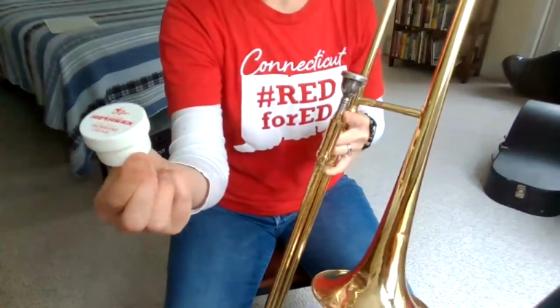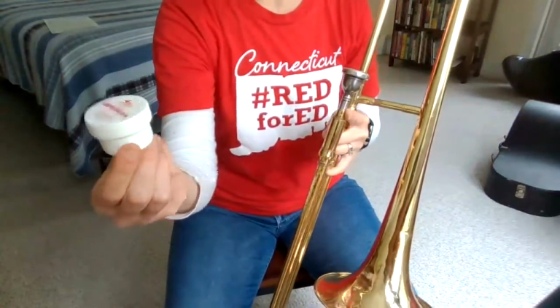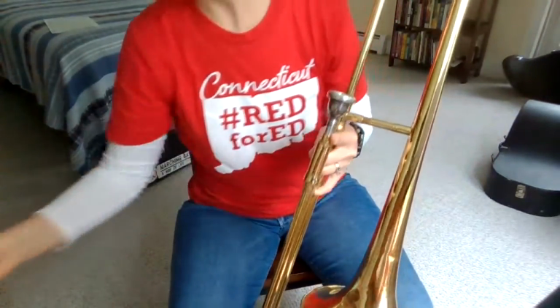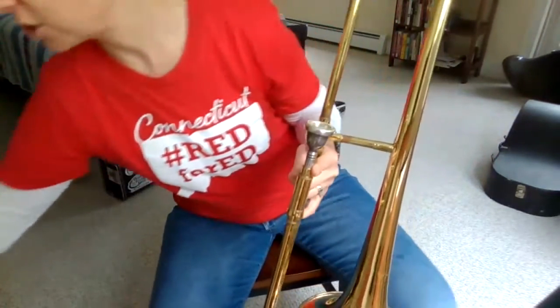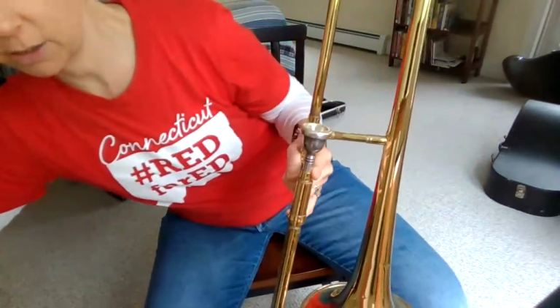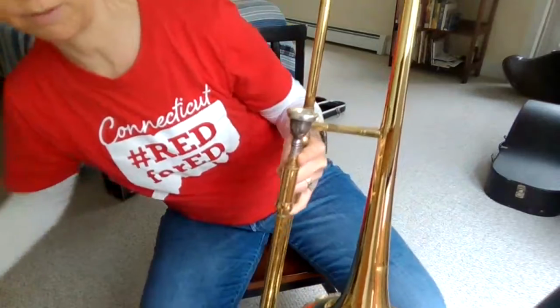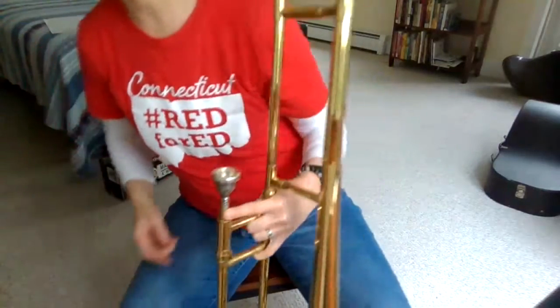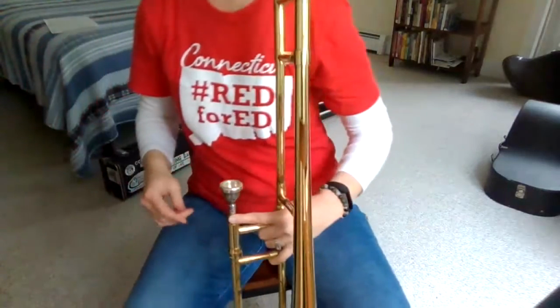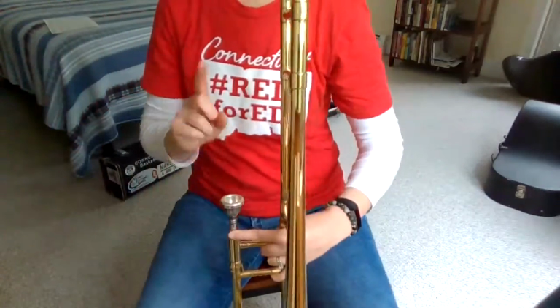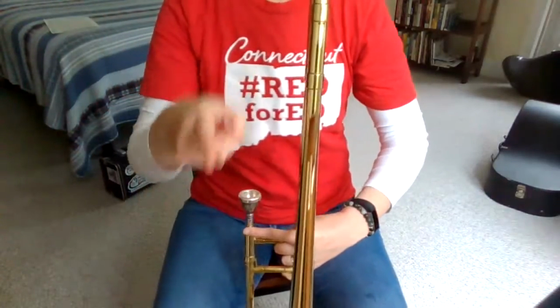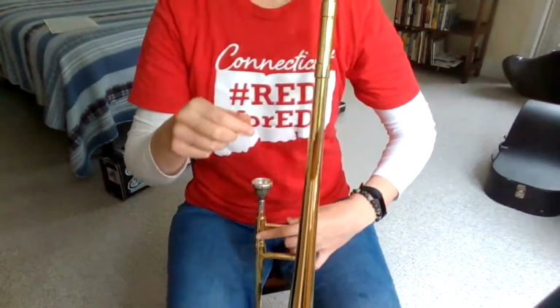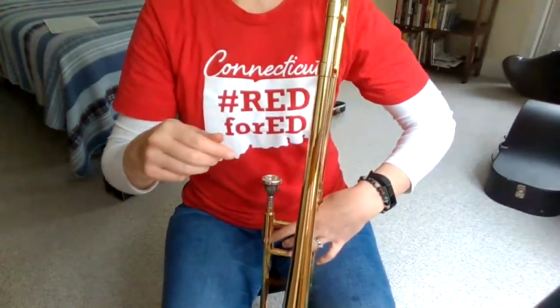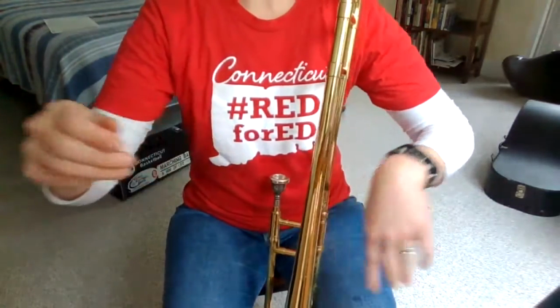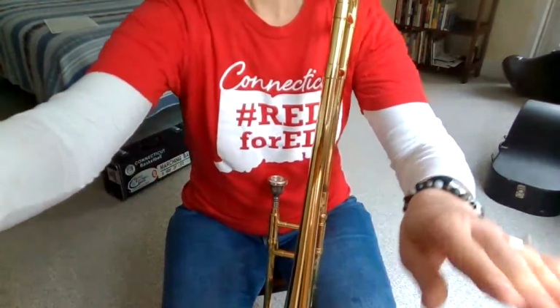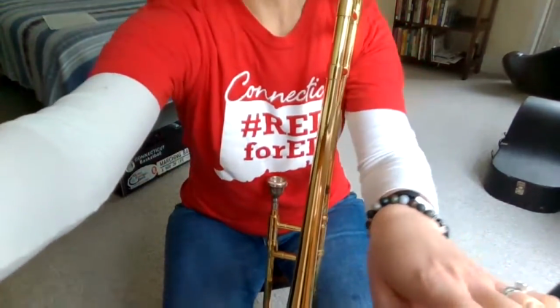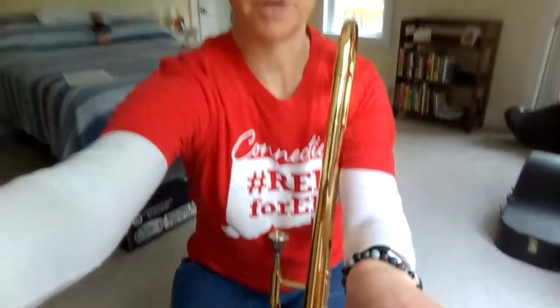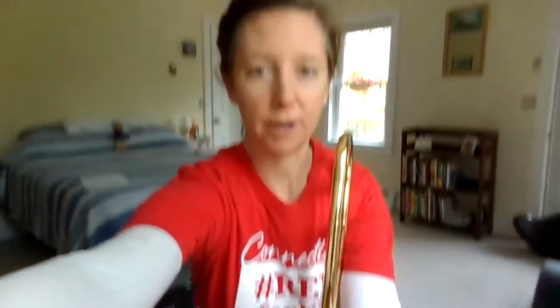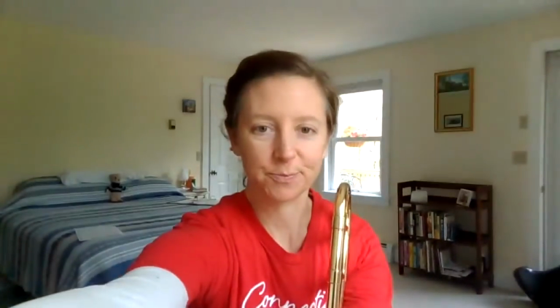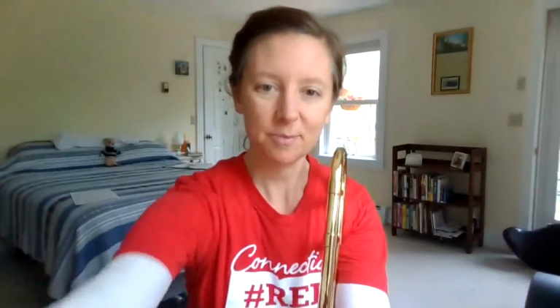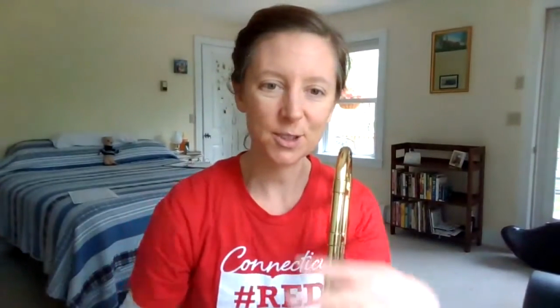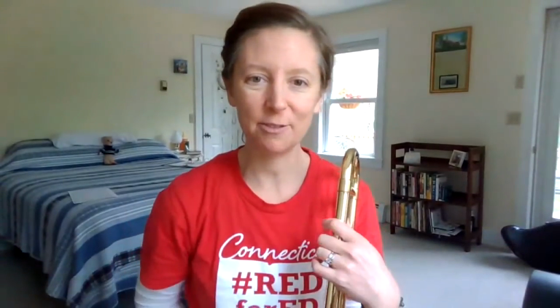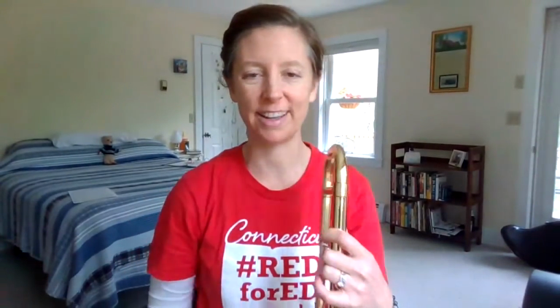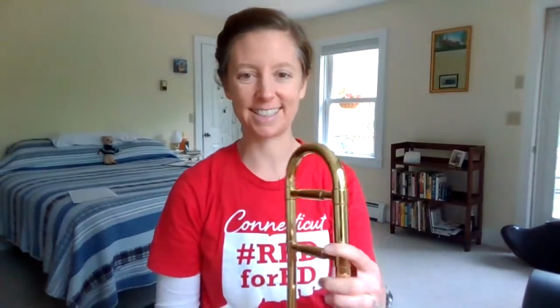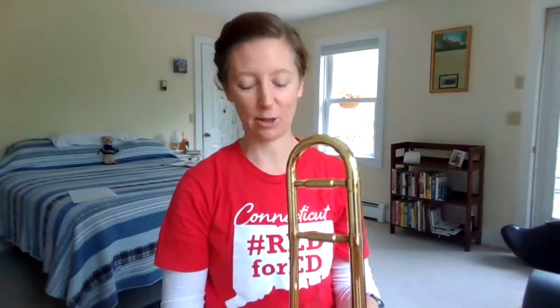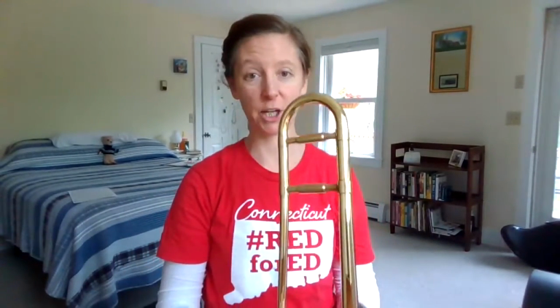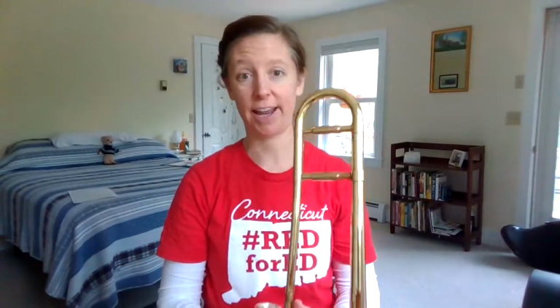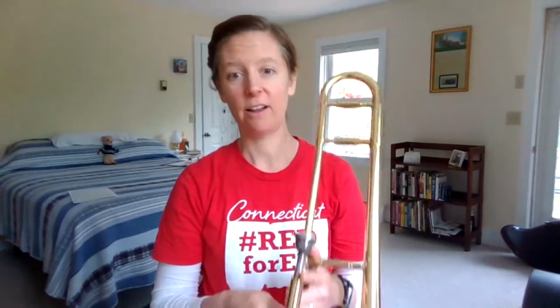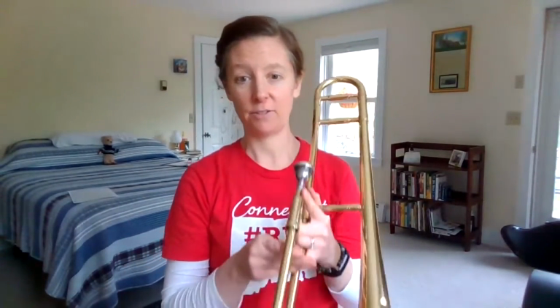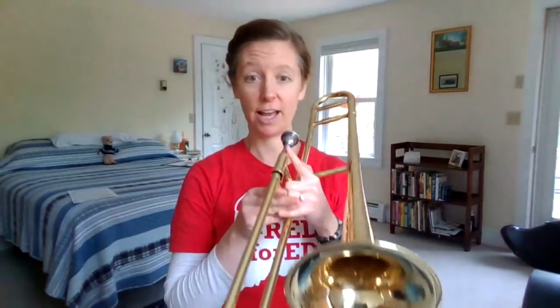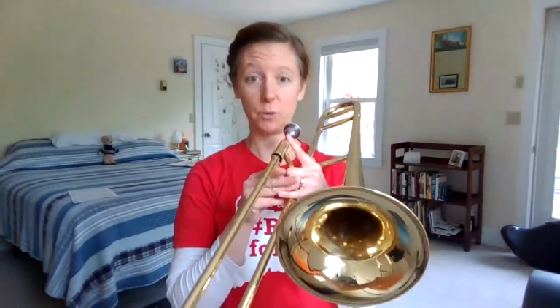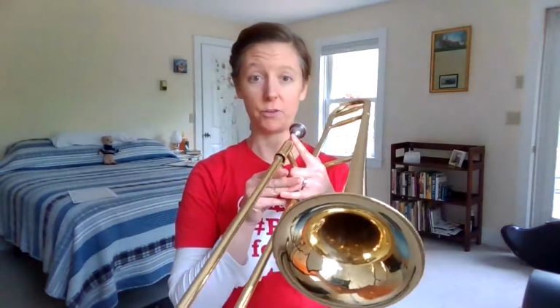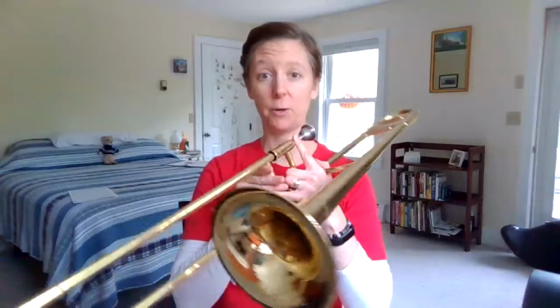Then you use something called slide cream, and you actually put that on just like a little bit of lotion or chapstick right on to the slide, and then you spray the water. So that's kind of a fun thing to see how you take good care of your slide when you play the trombone.